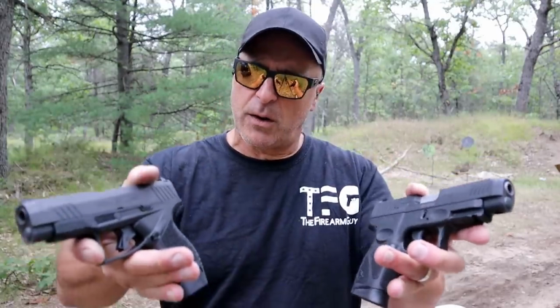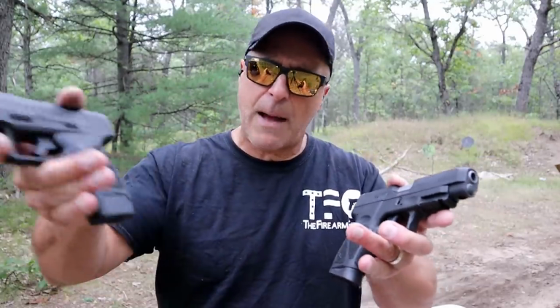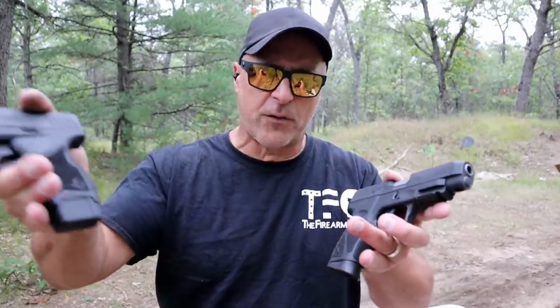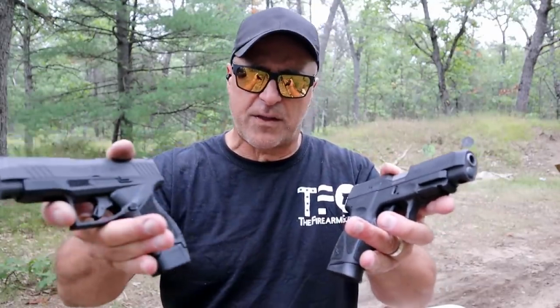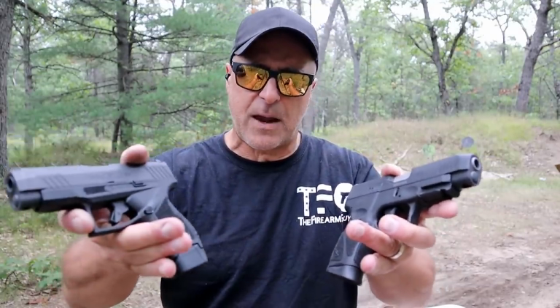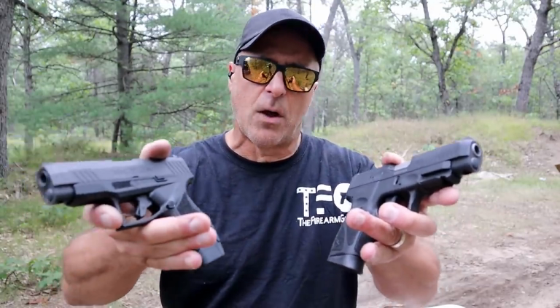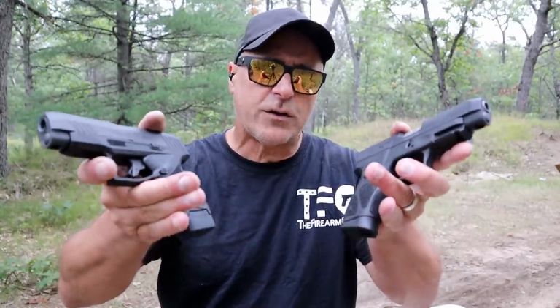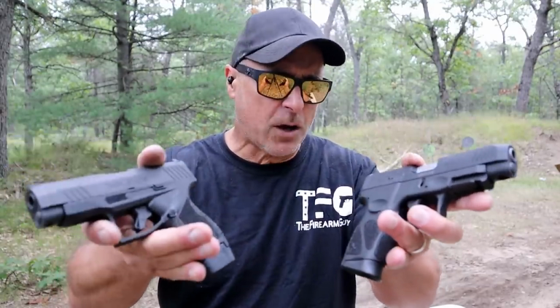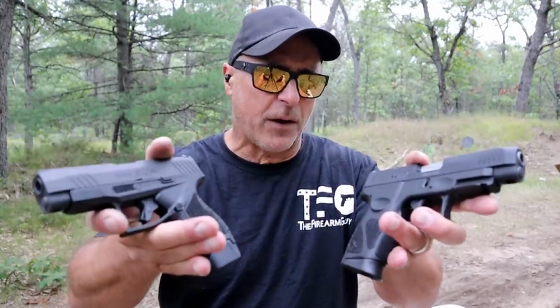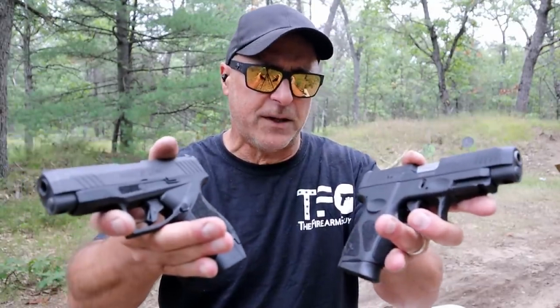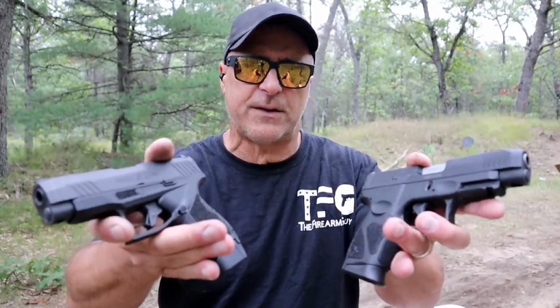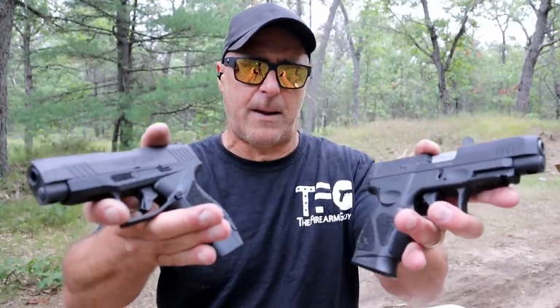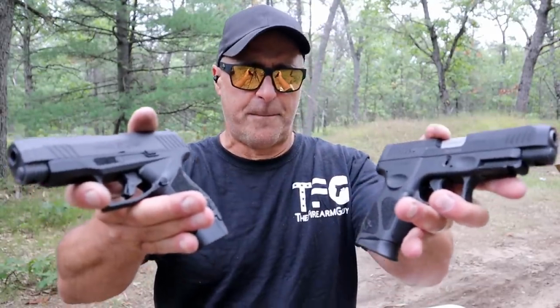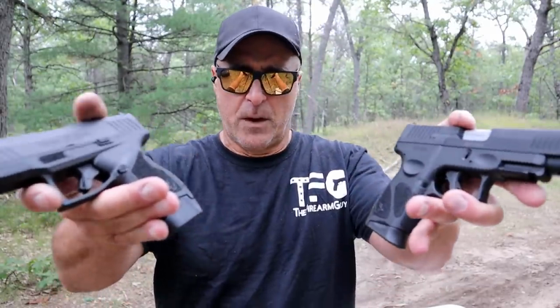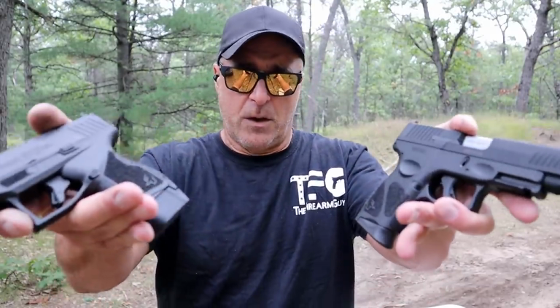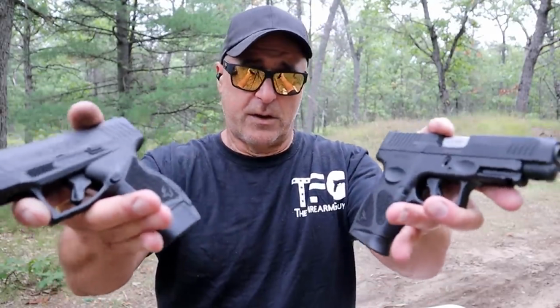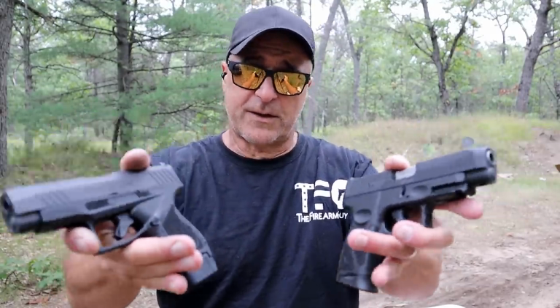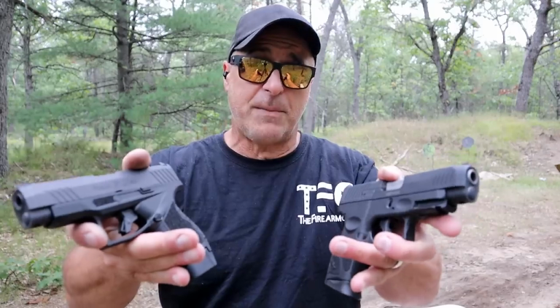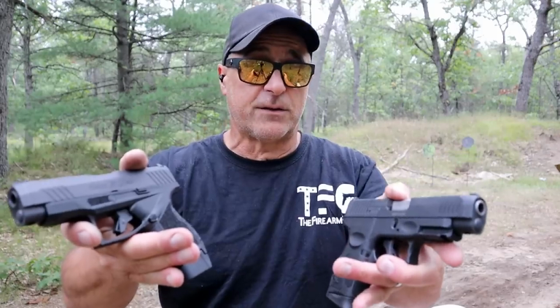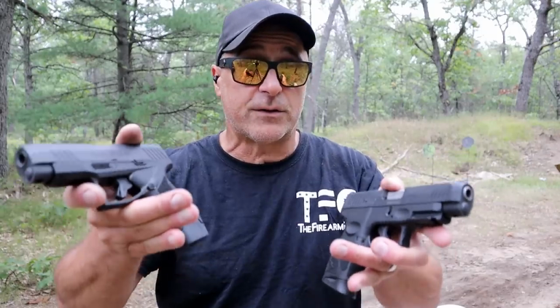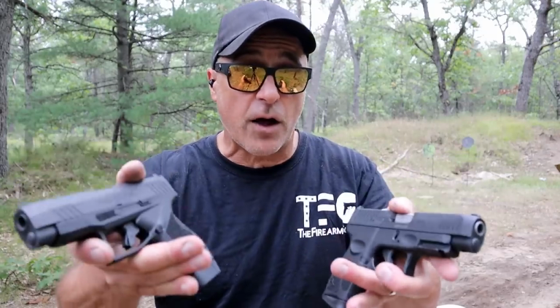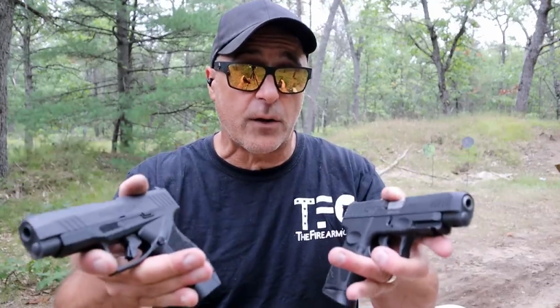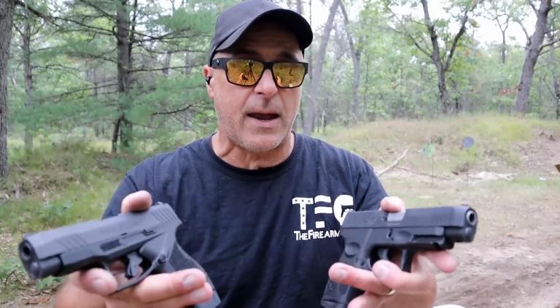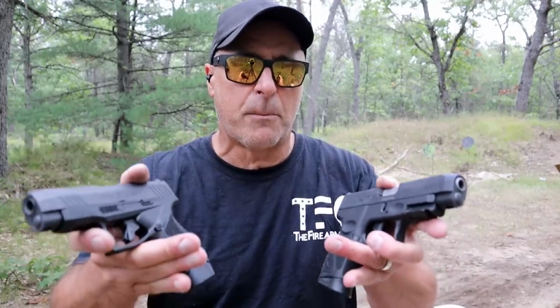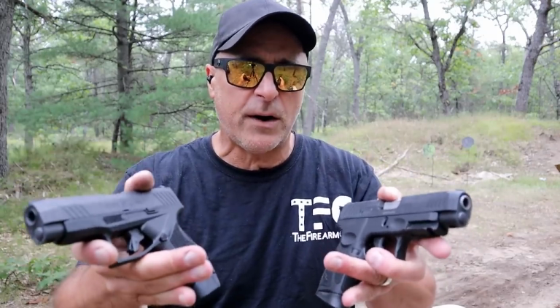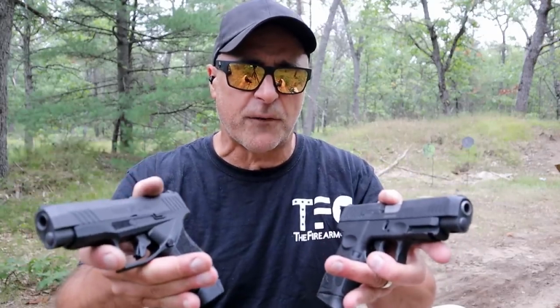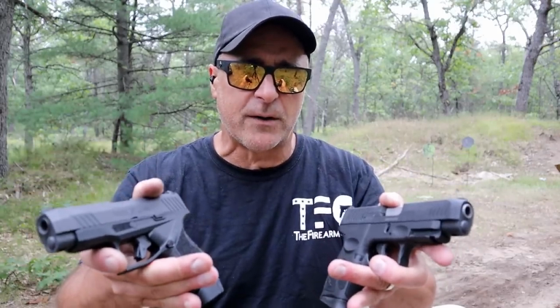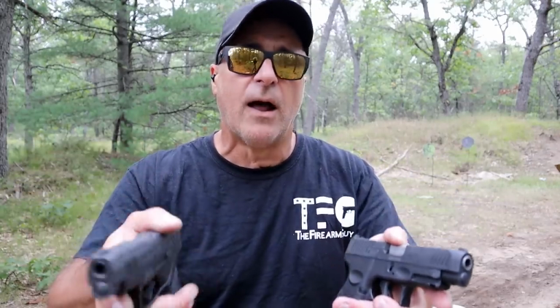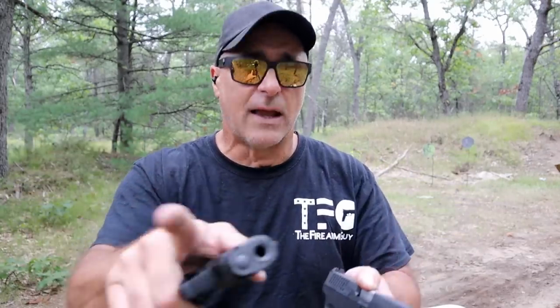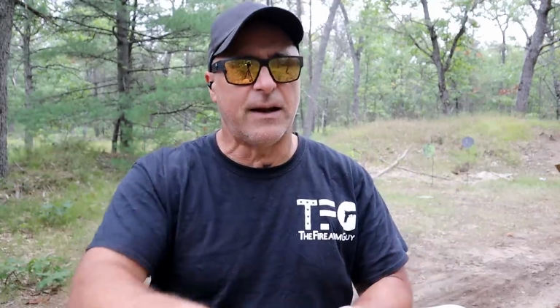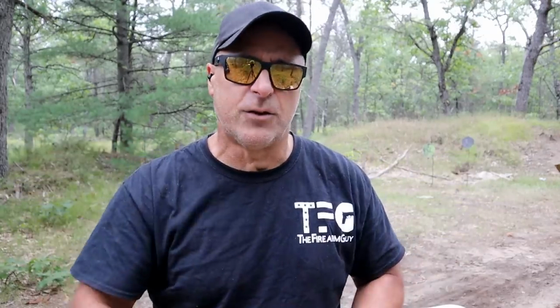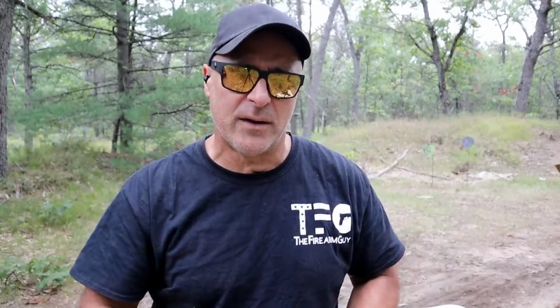We're going to hop over to the table, talk about these, and you can decide because there is also a price difference. Let's get into it.